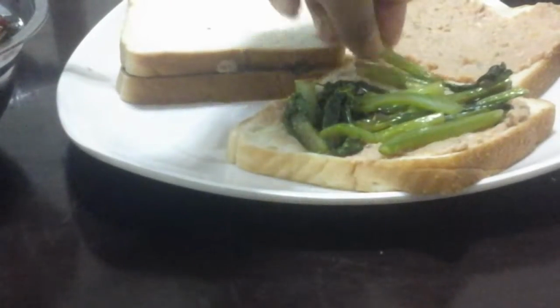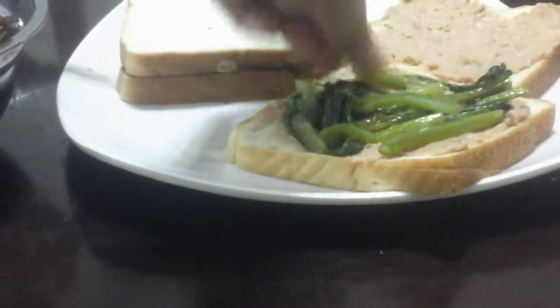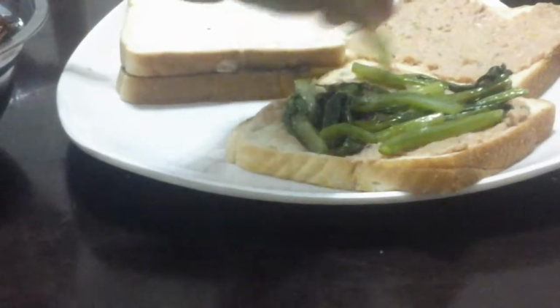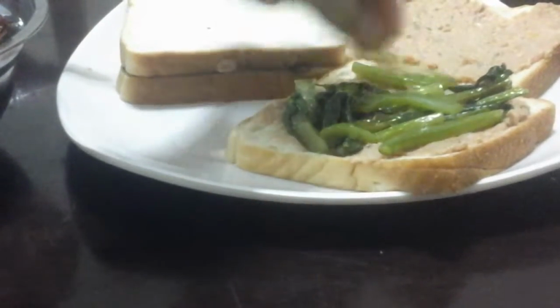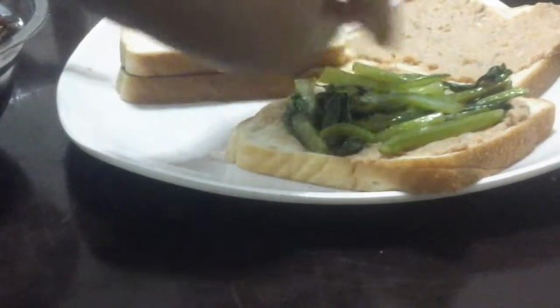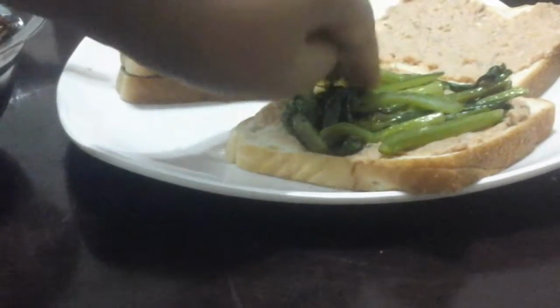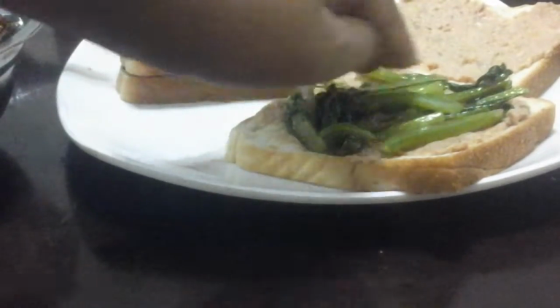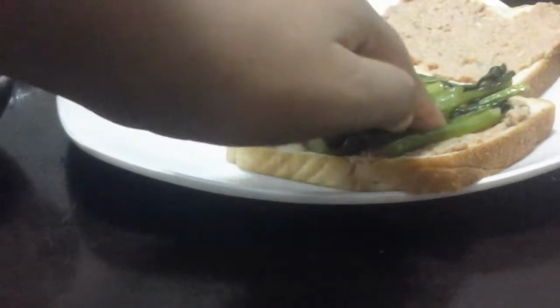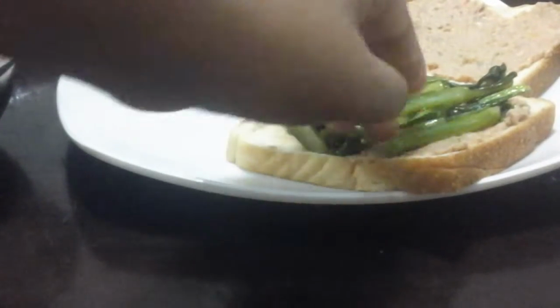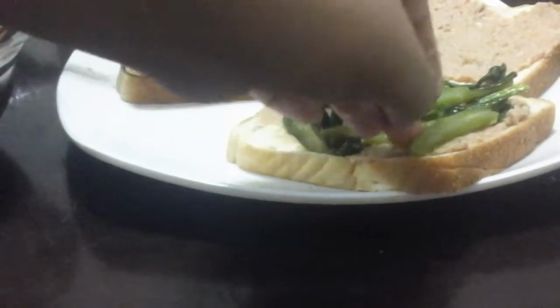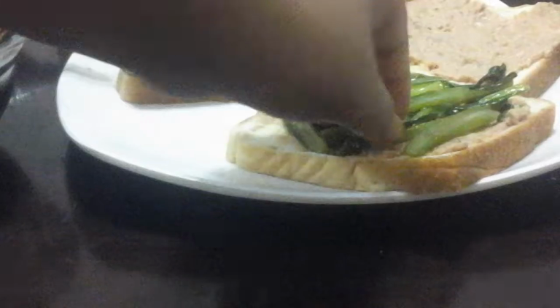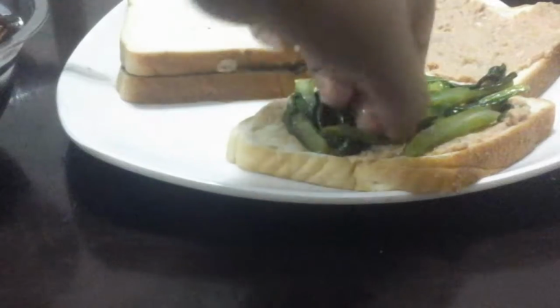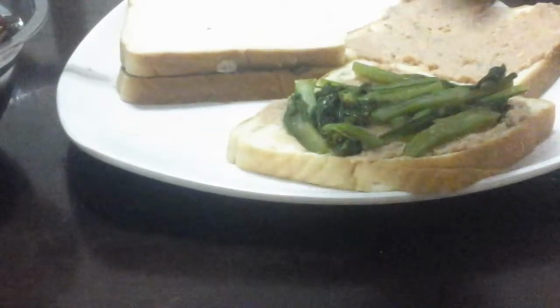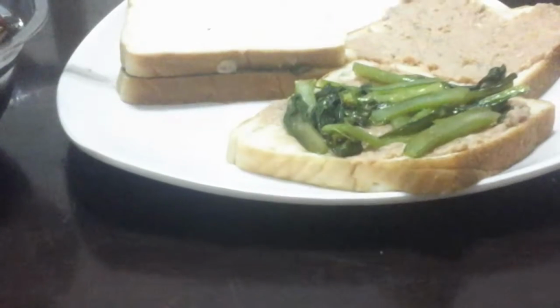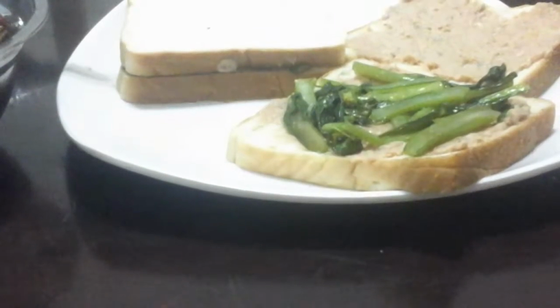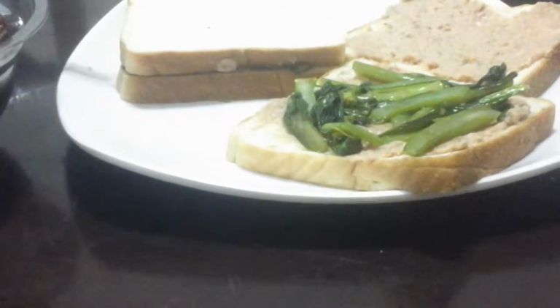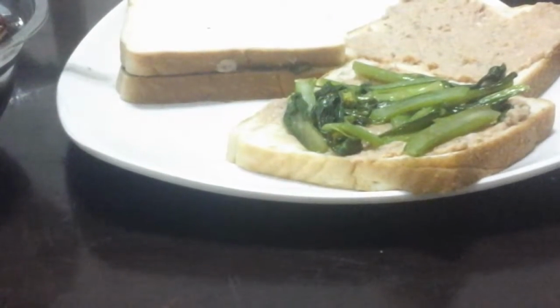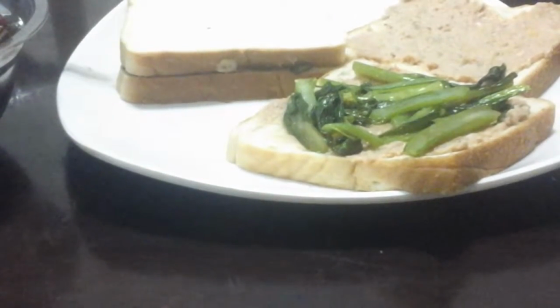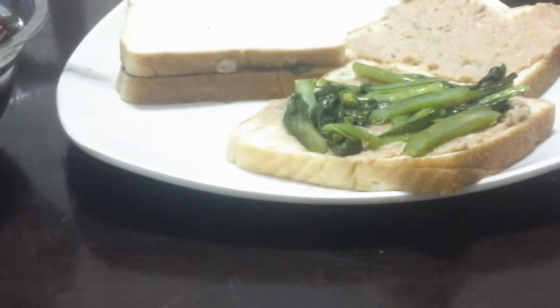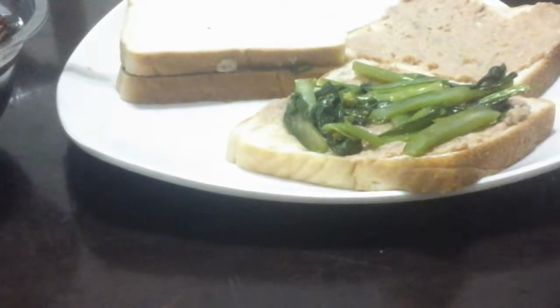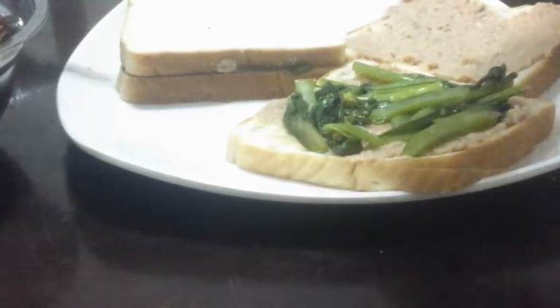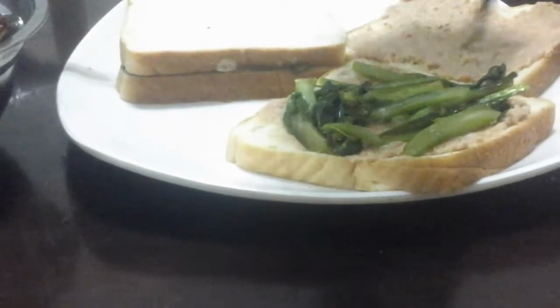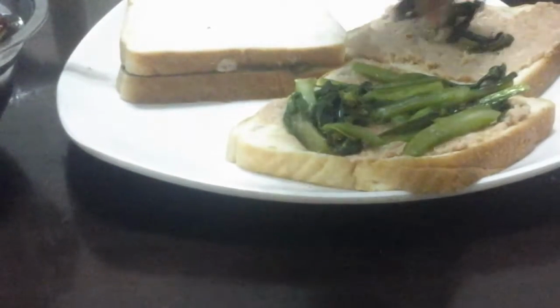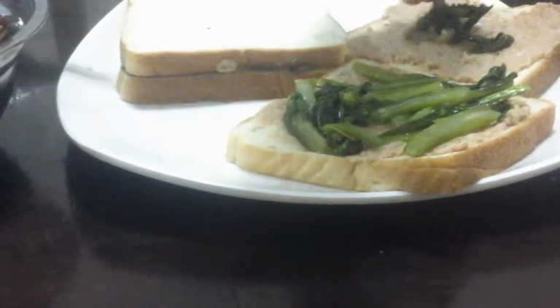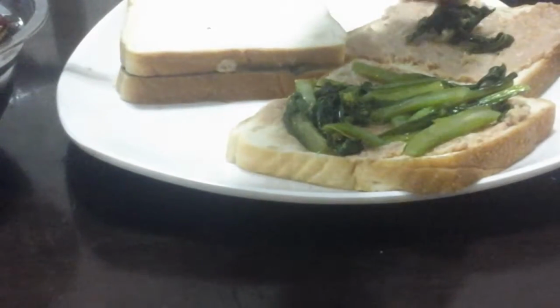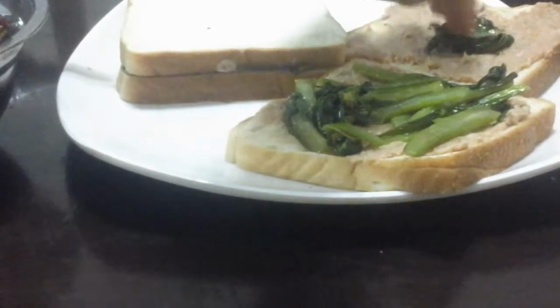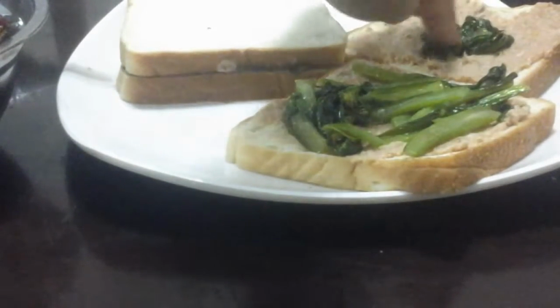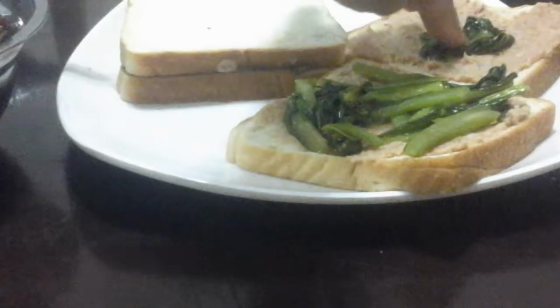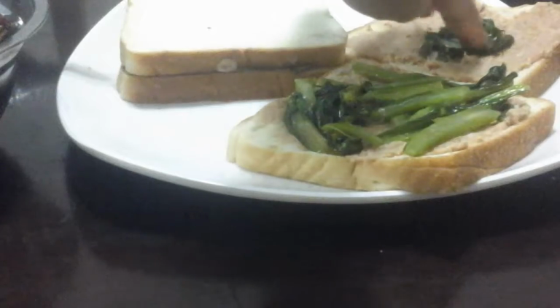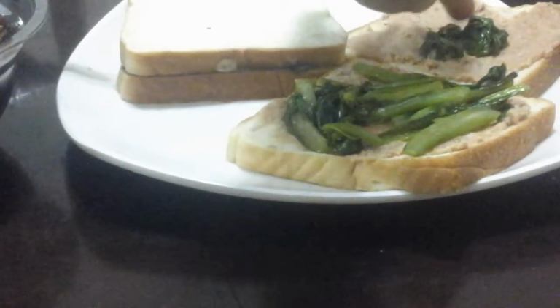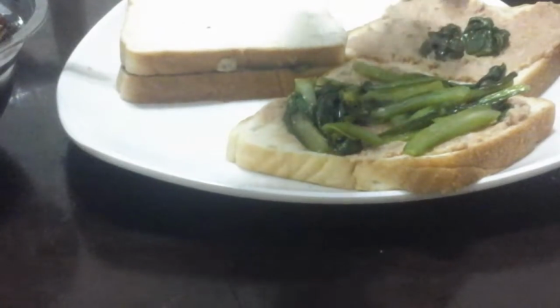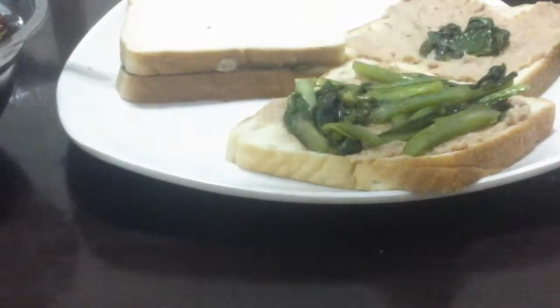Add a bit of onion in there. Make sure there are a little bit of vegetables on this one, because this is where we are going to add the sauce.